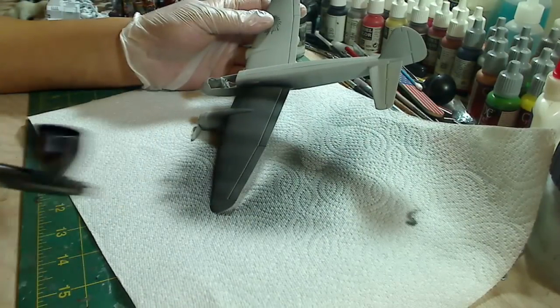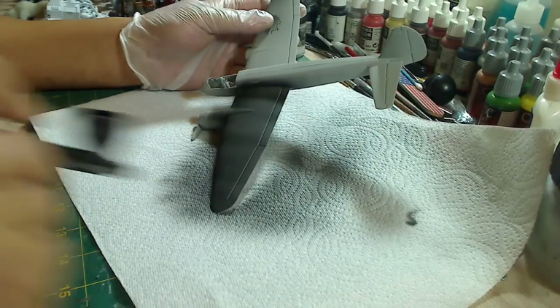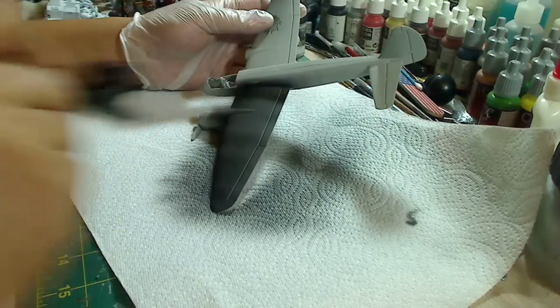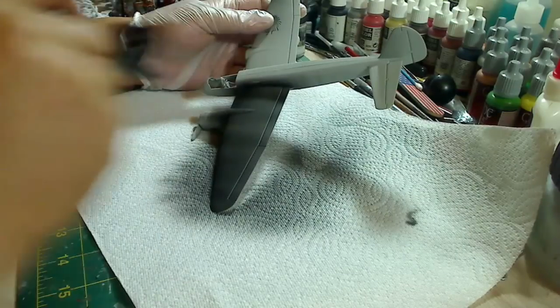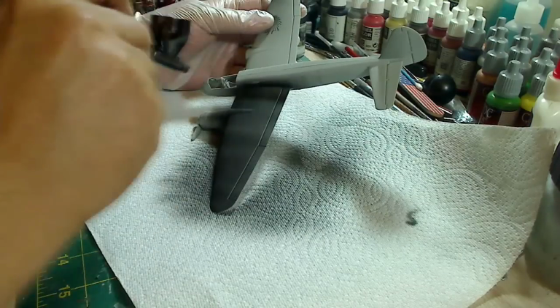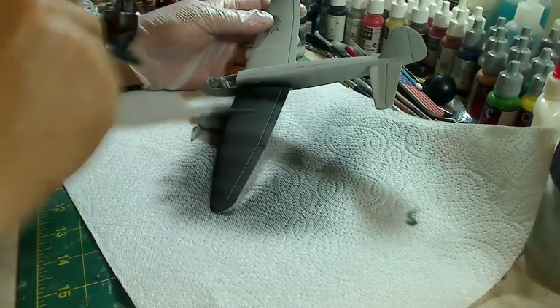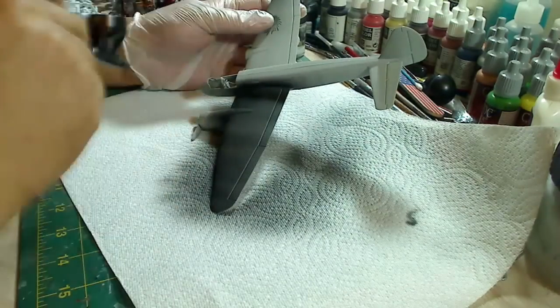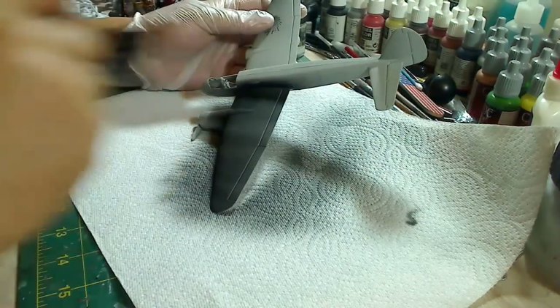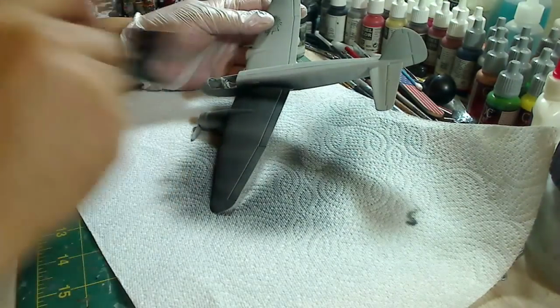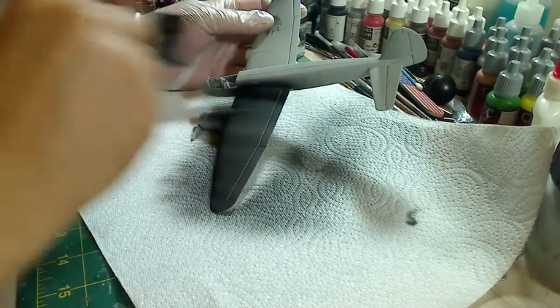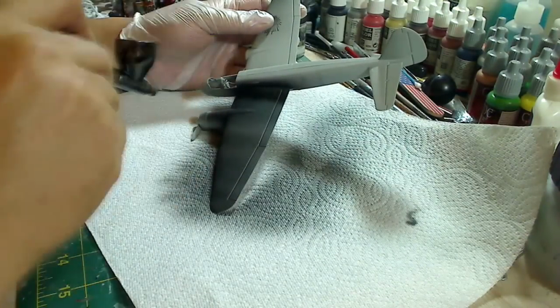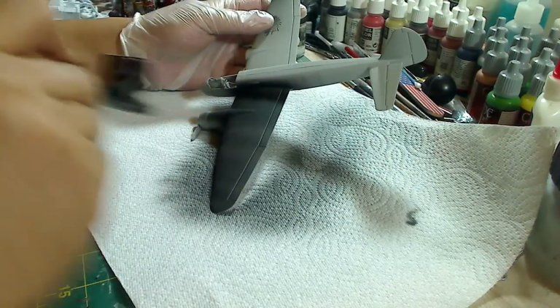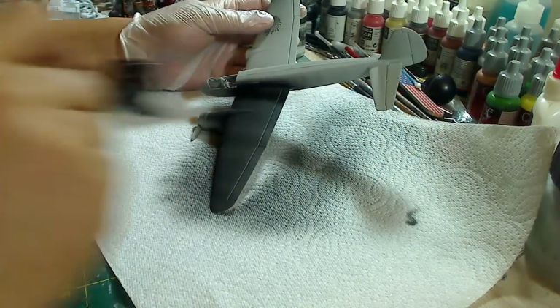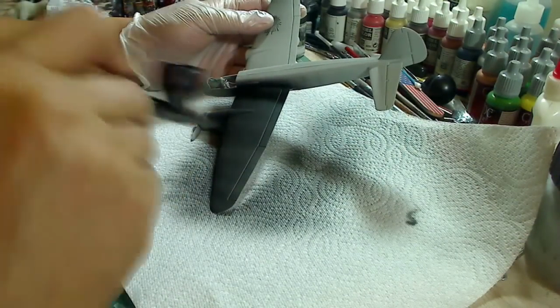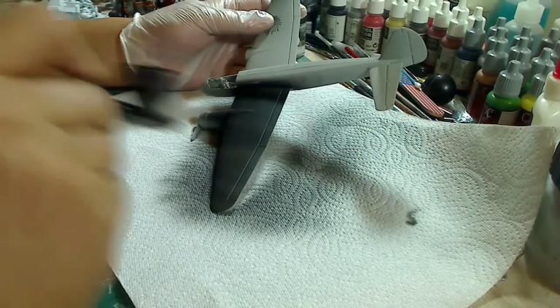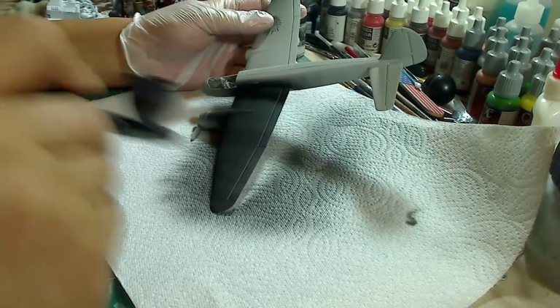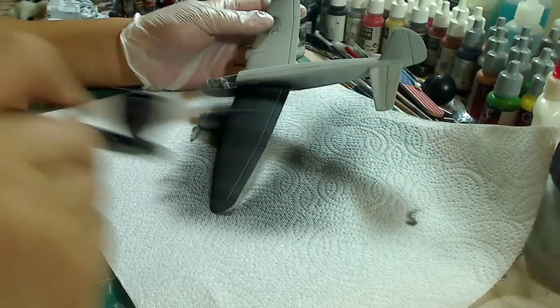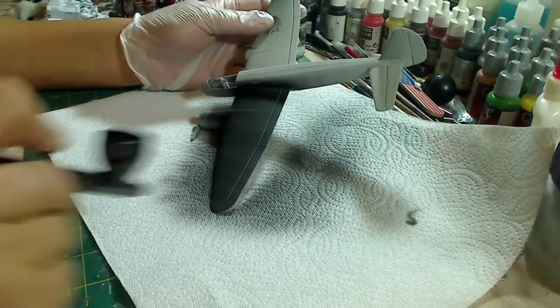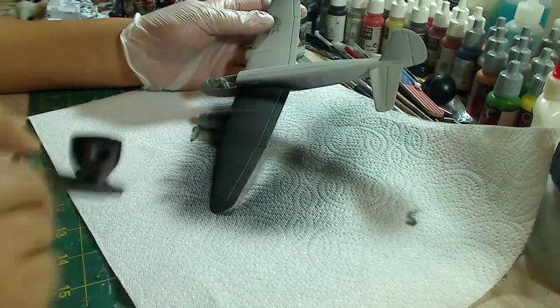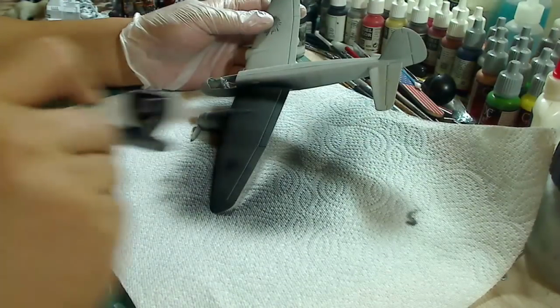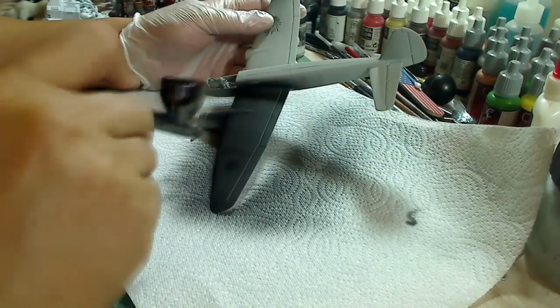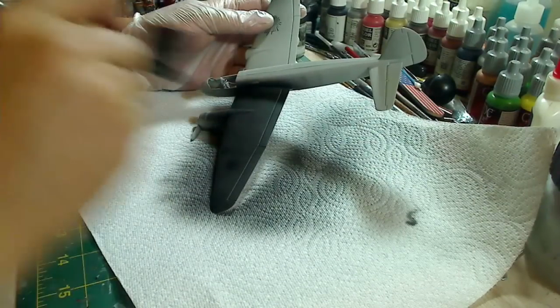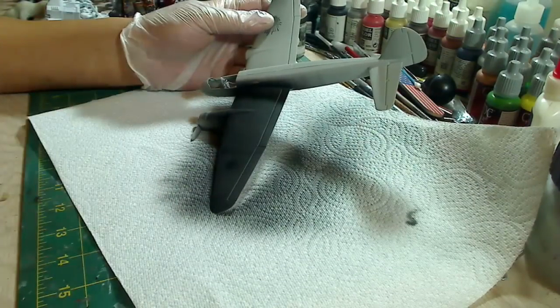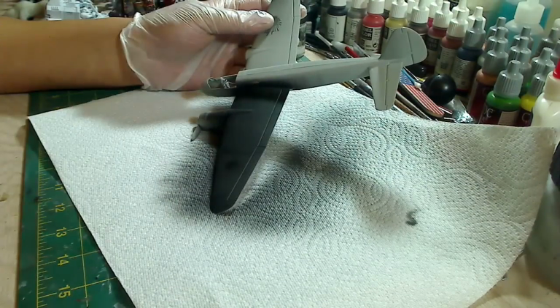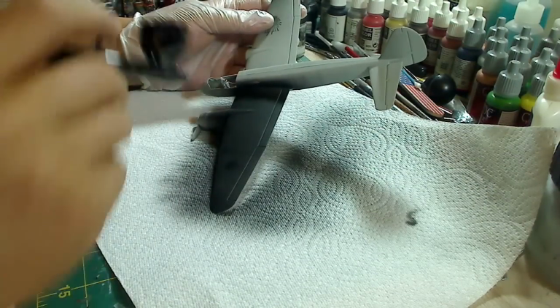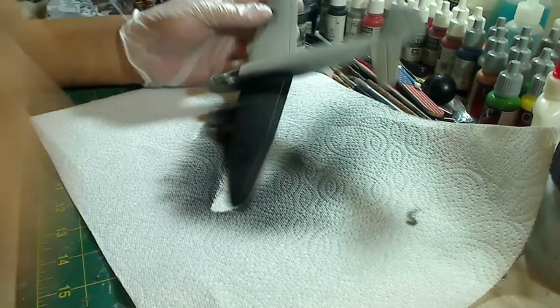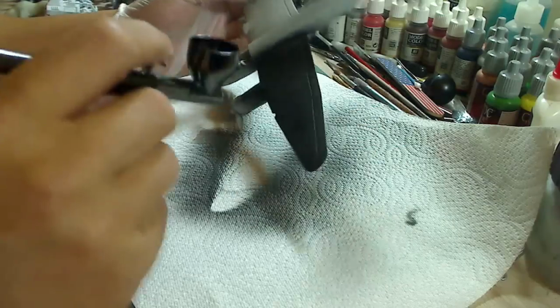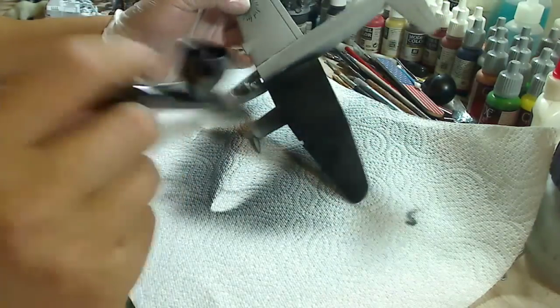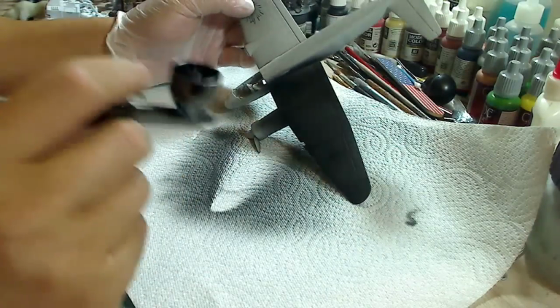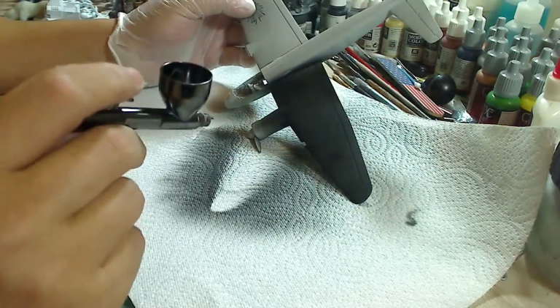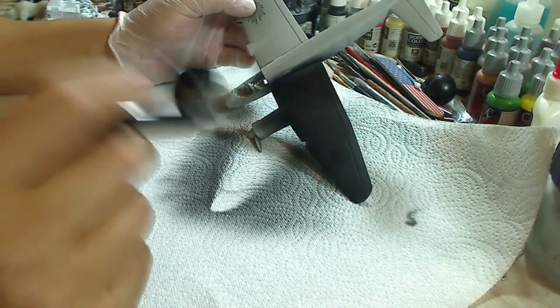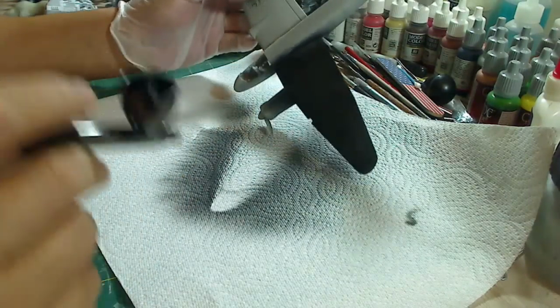And this is just for bigger paint jobs, more wider area paint jobs and stuff. And that's the basics of spraying on paint with an airbrush.